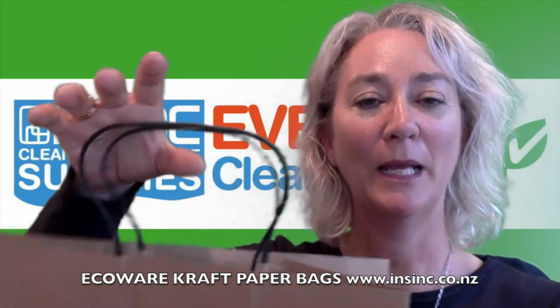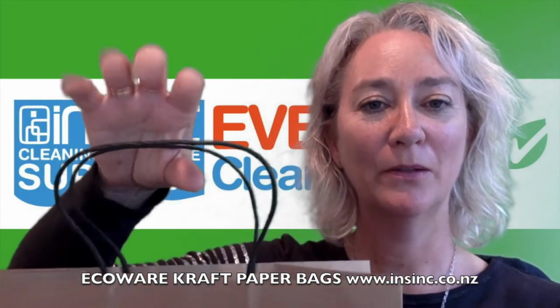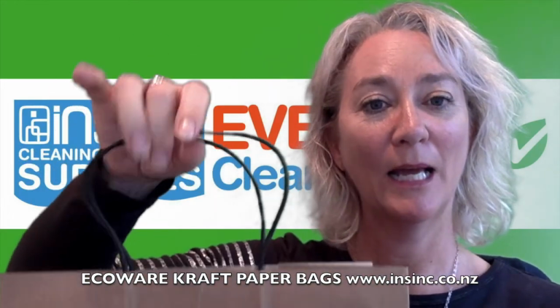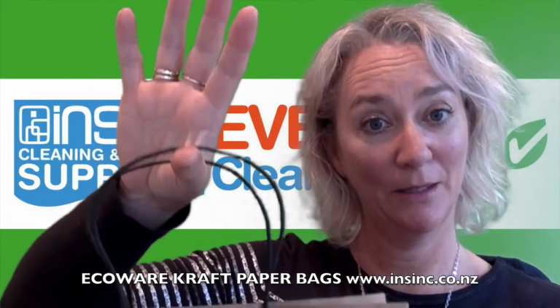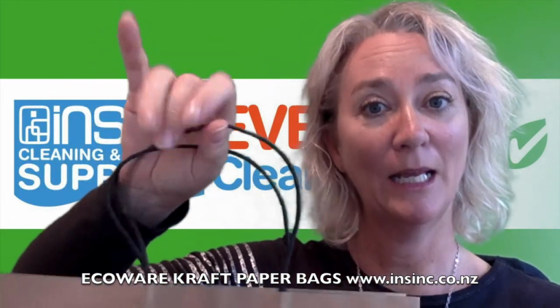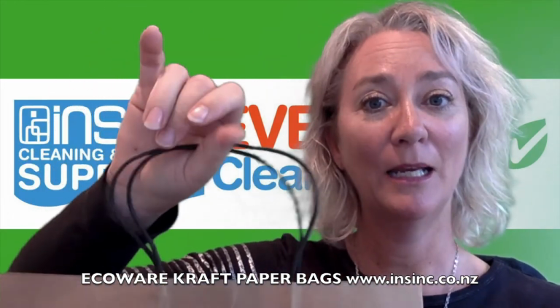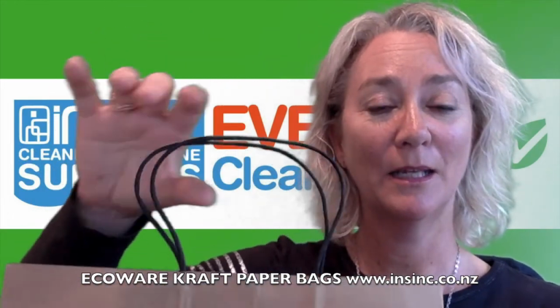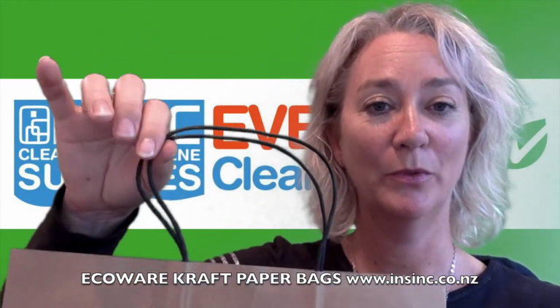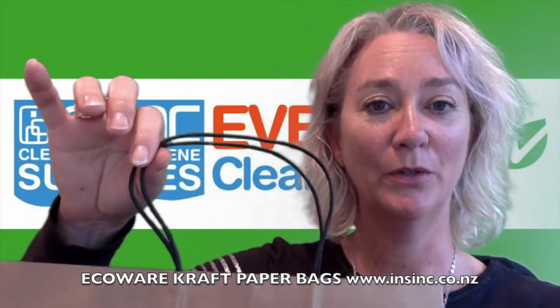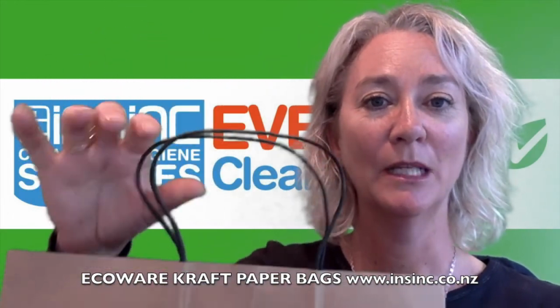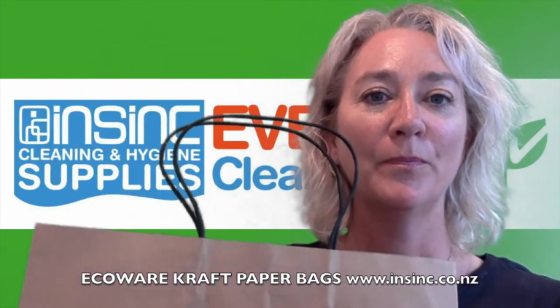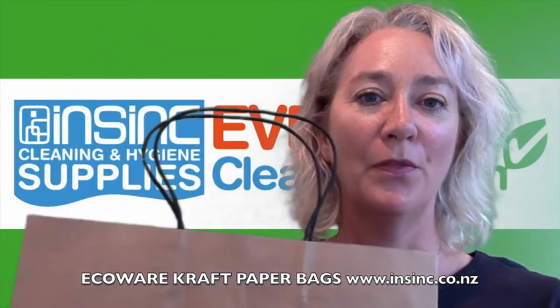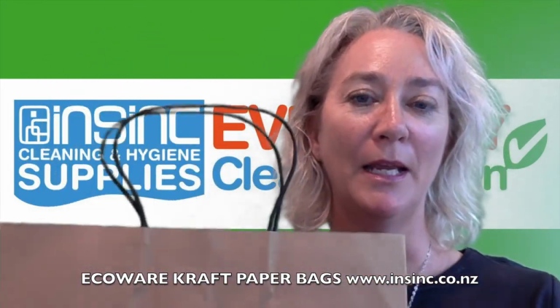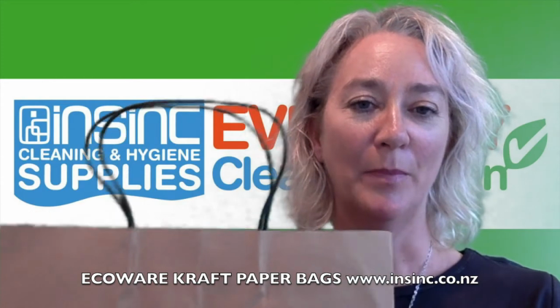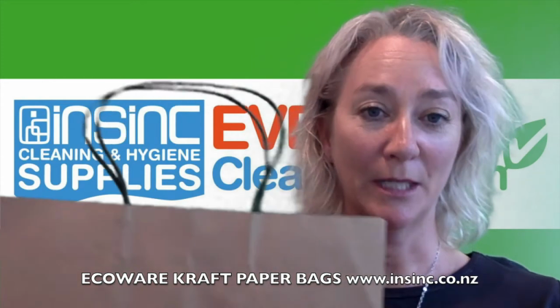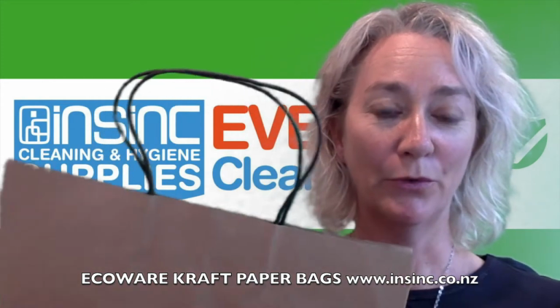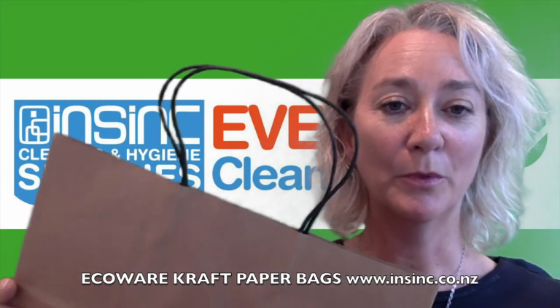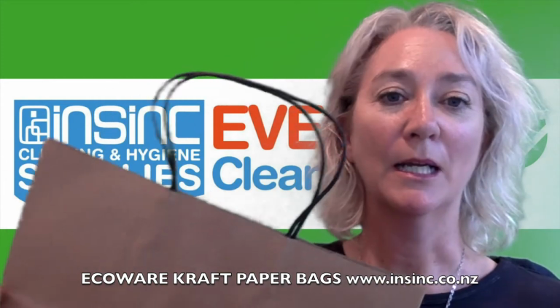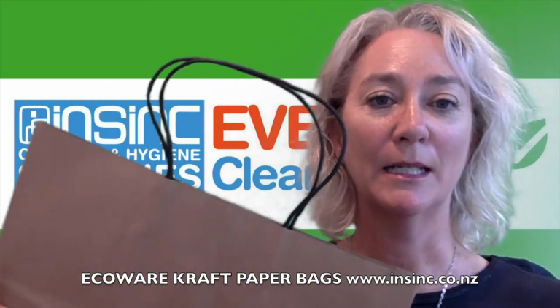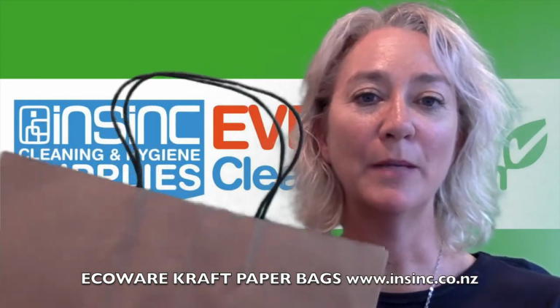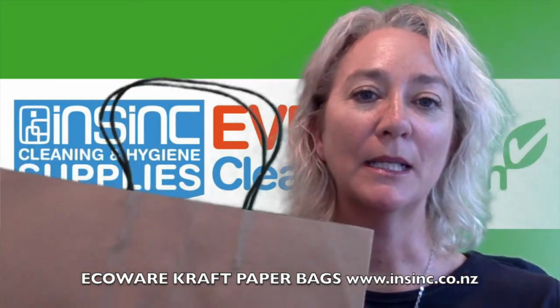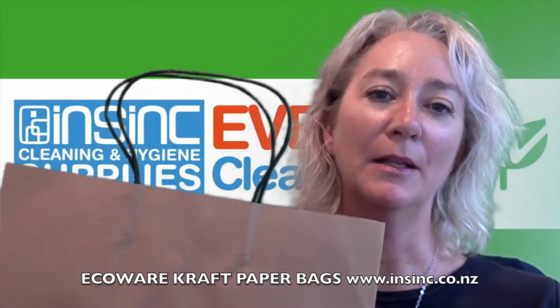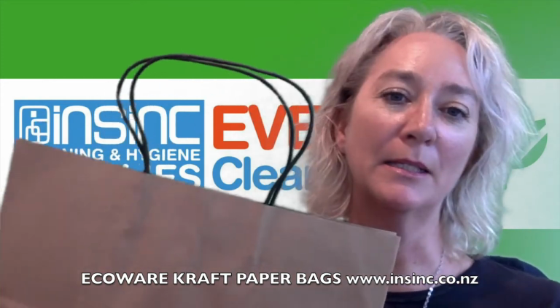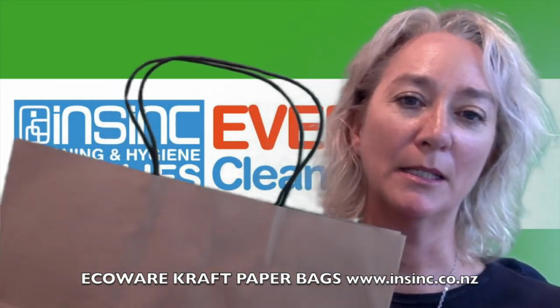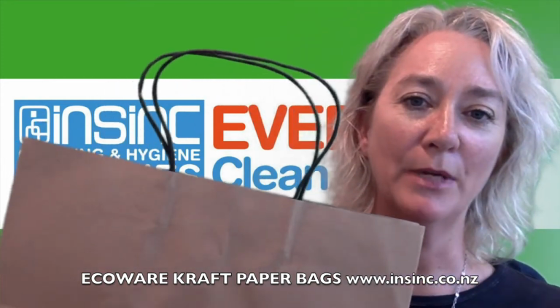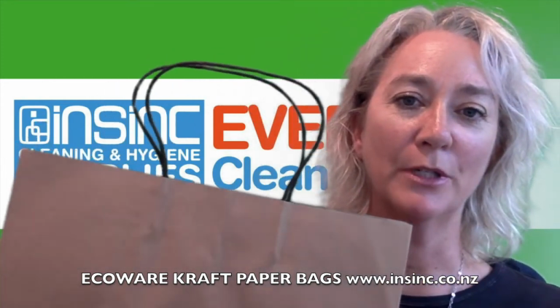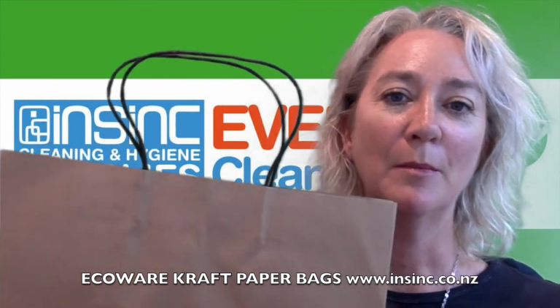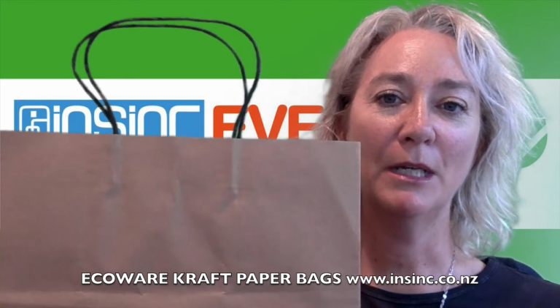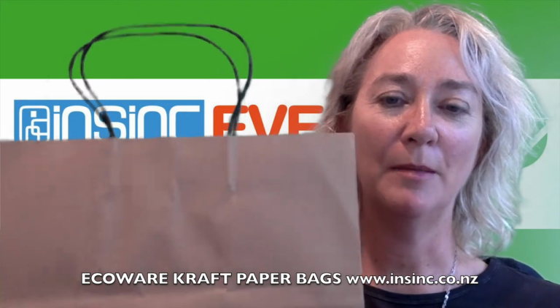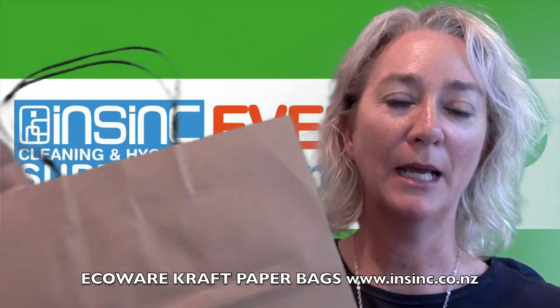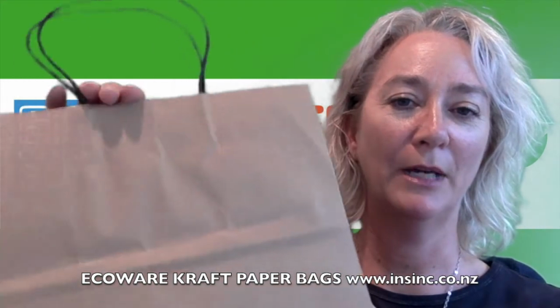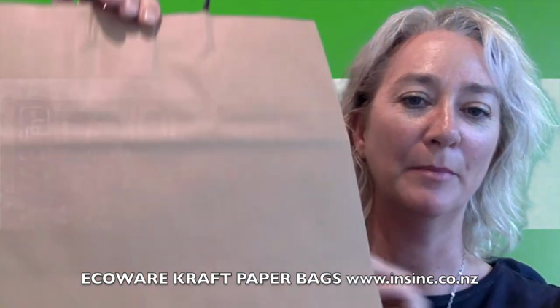Black handles are stylish and comfortable to use. They can be recycled through normal recycling streams. The bag size is 300 x 310 x 180mm.